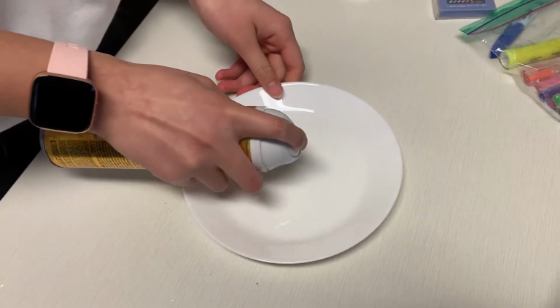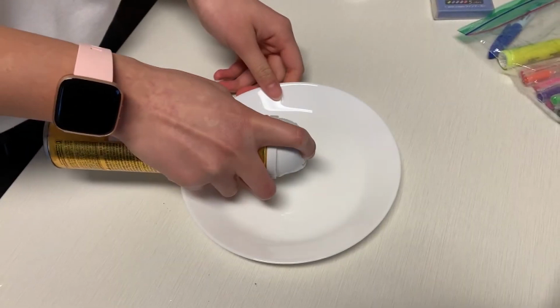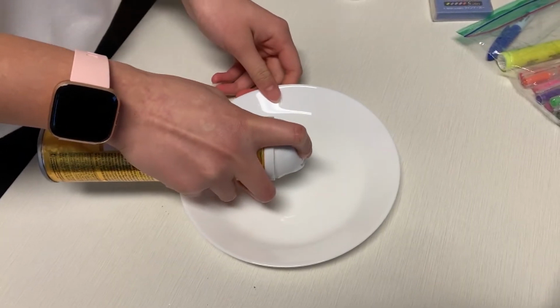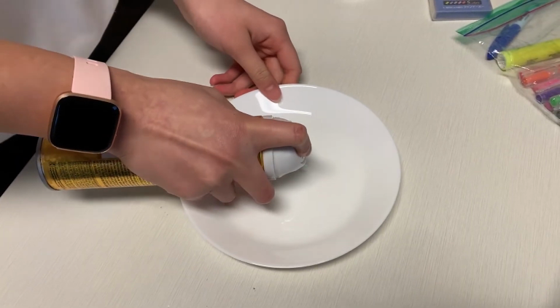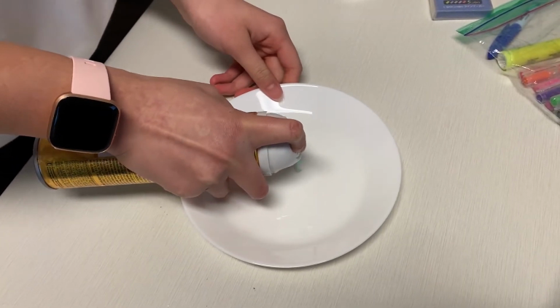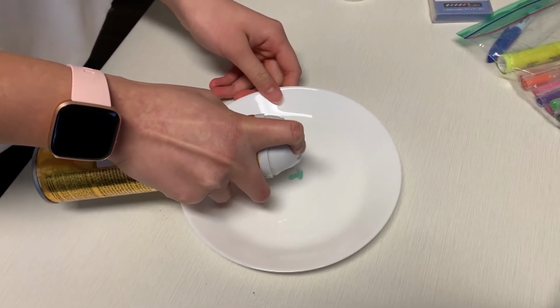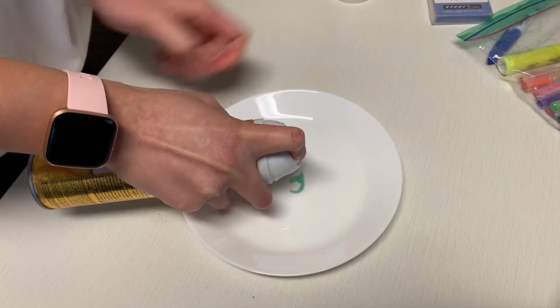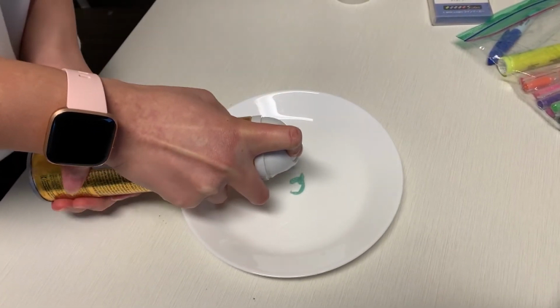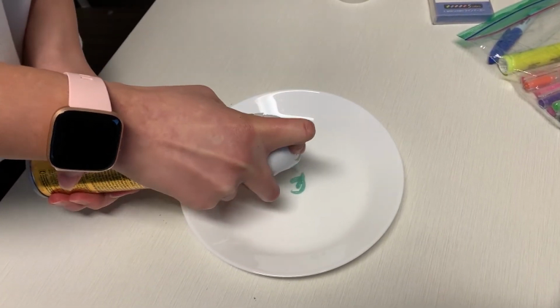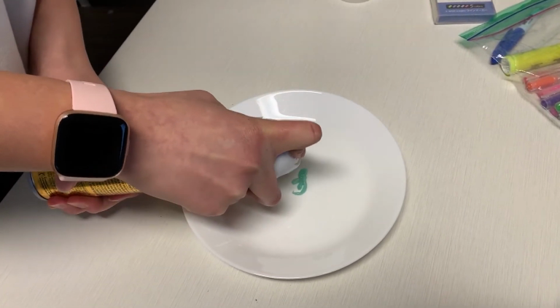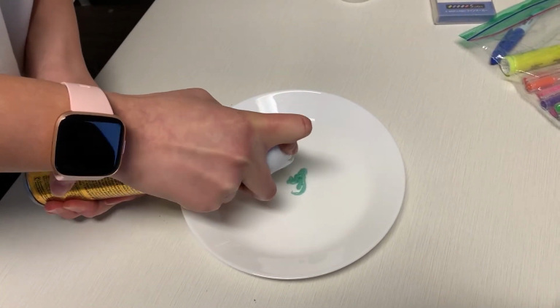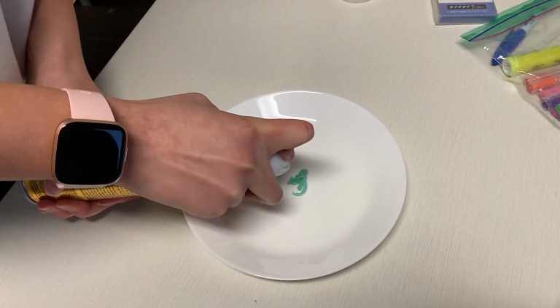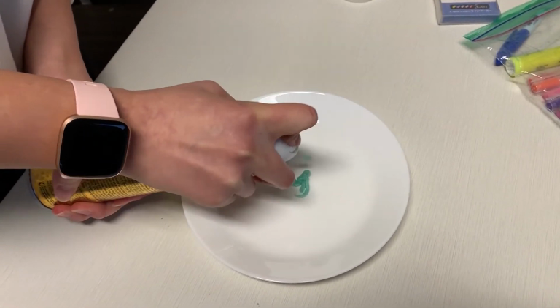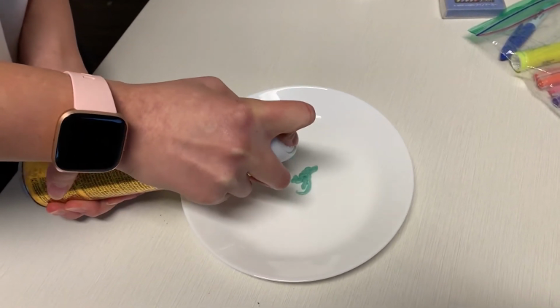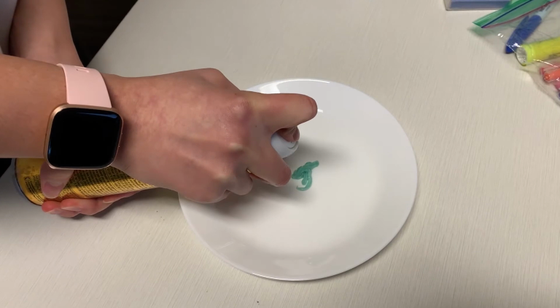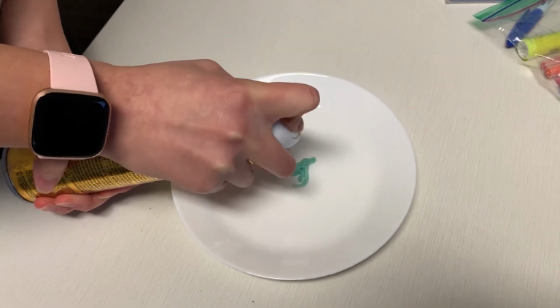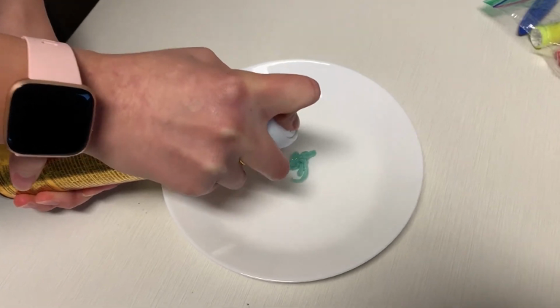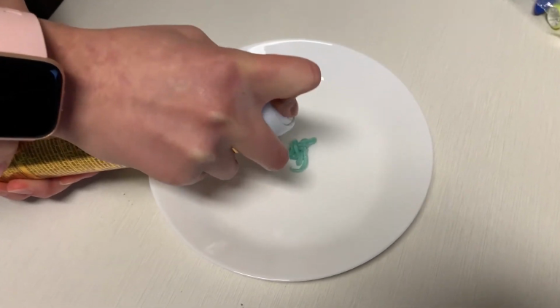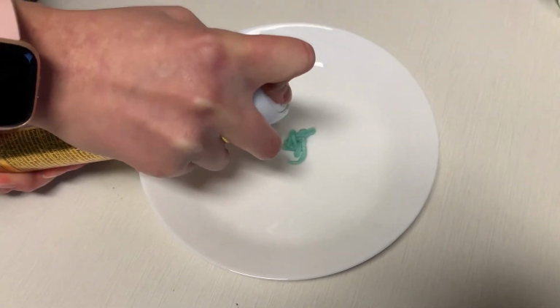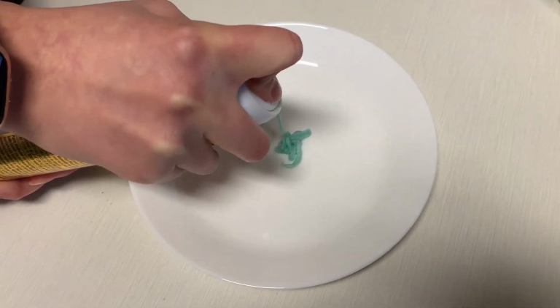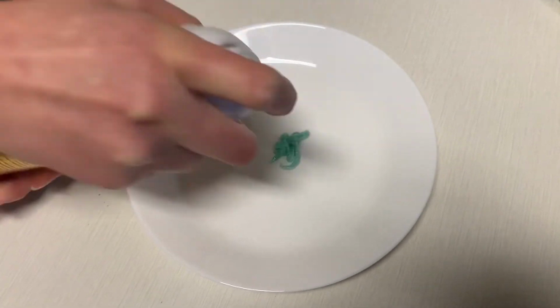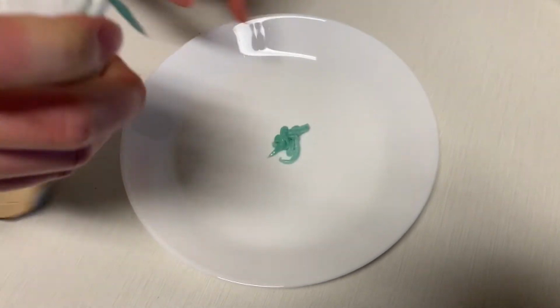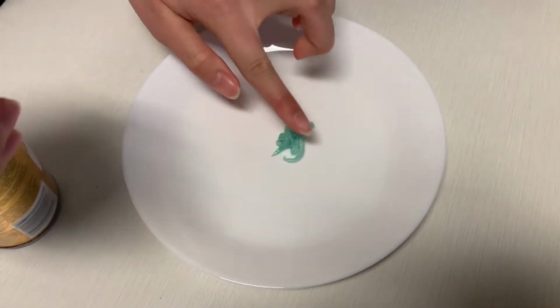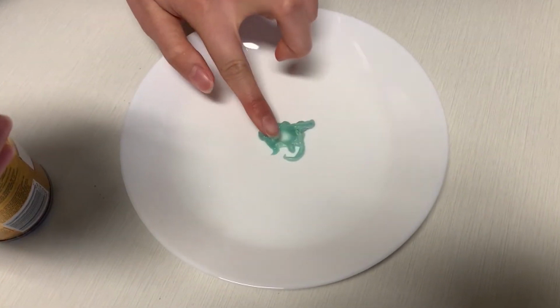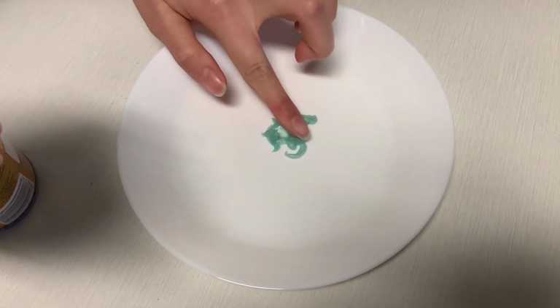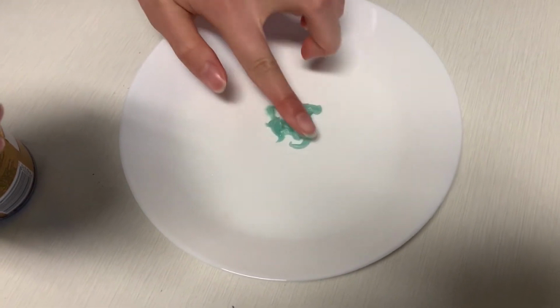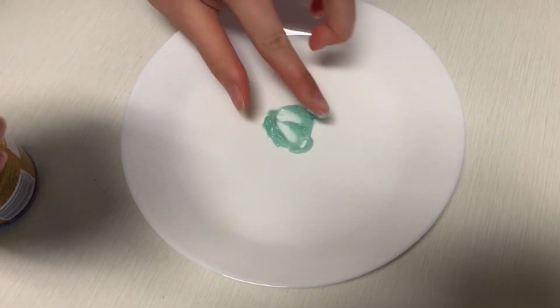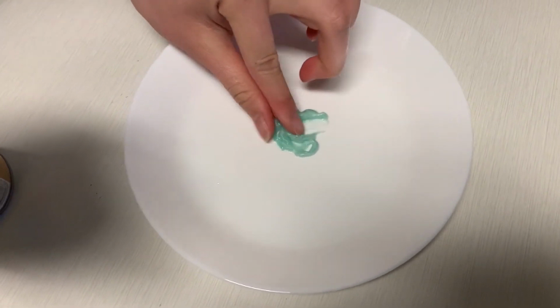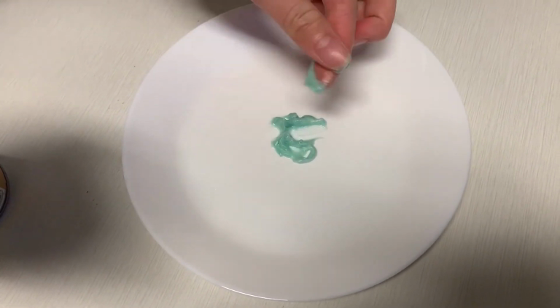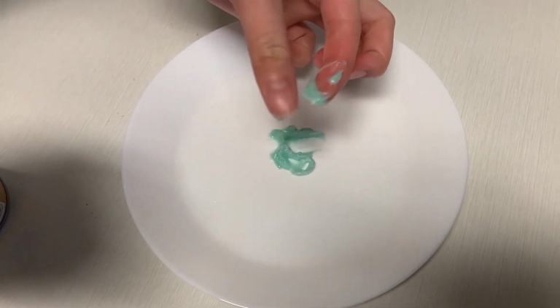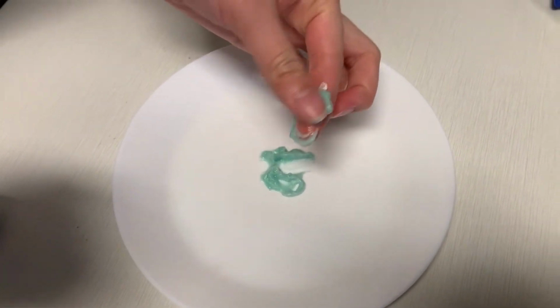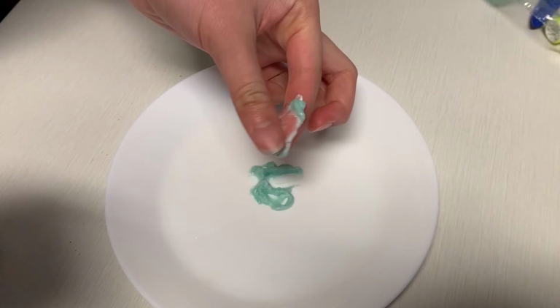For the first example, we'll be looking at shaving cream. When shaving cream comes out of the can, it appears to be a soft solid. But when you rub it between your fingers, it thins into a liquid.